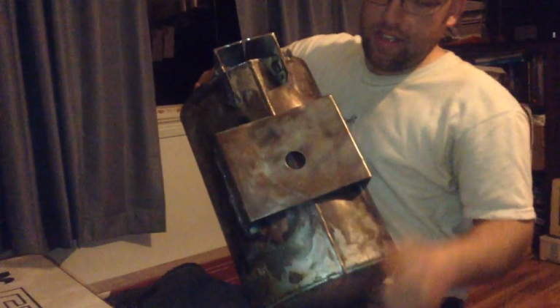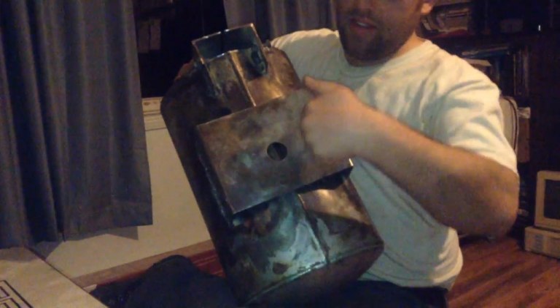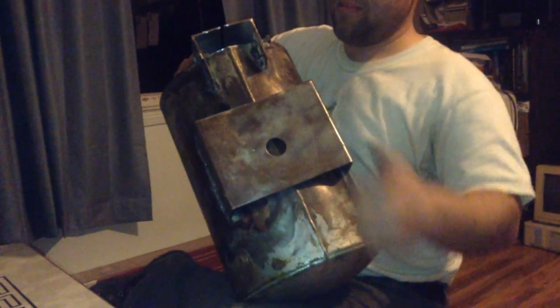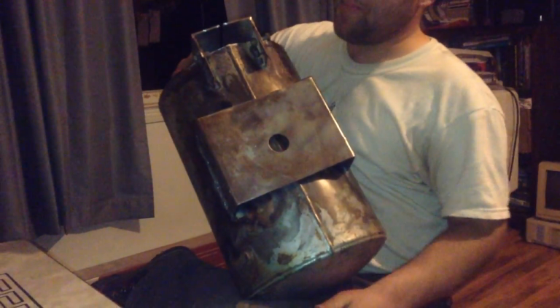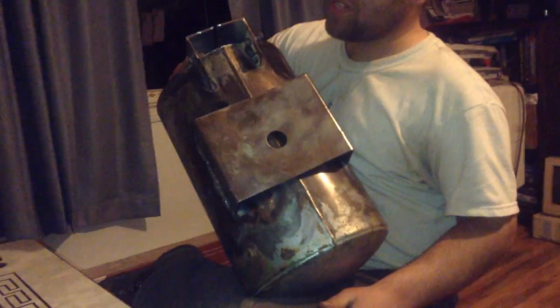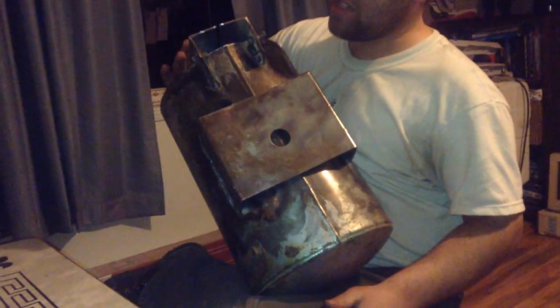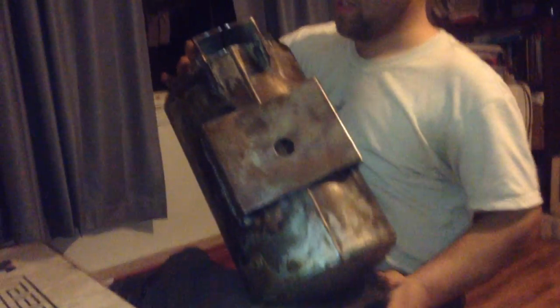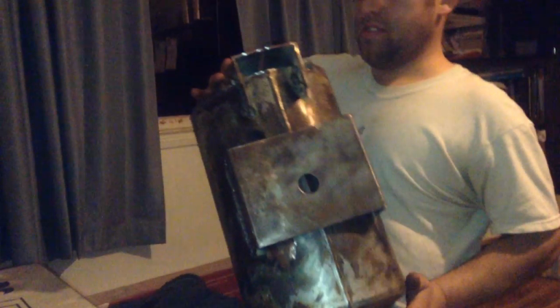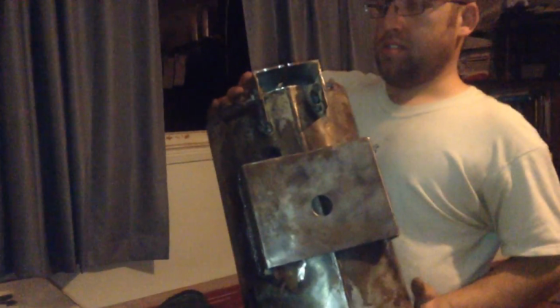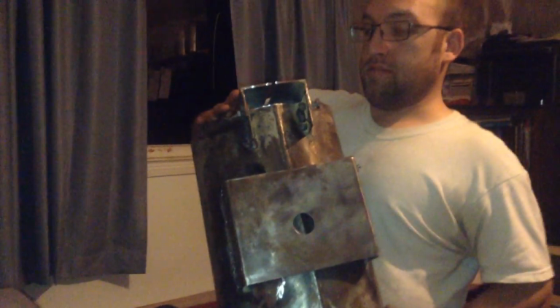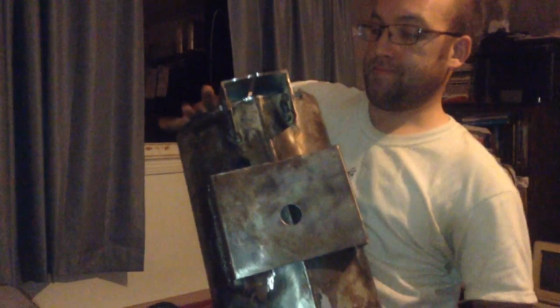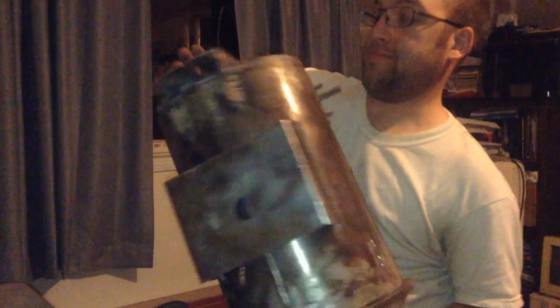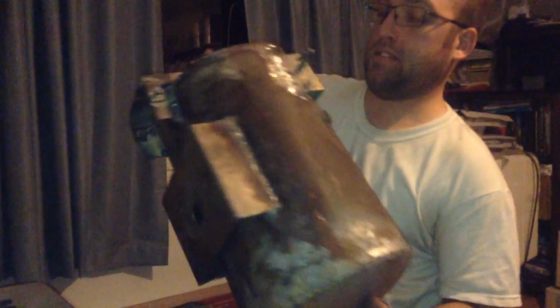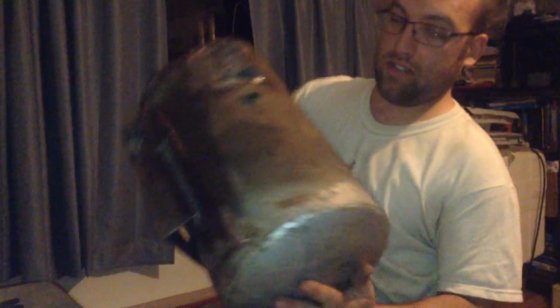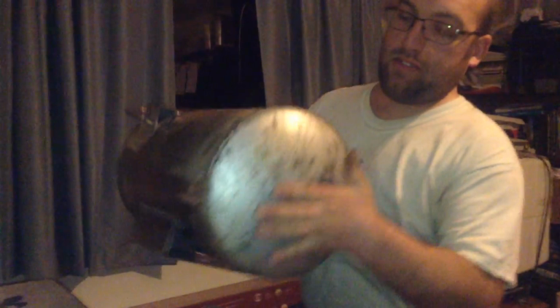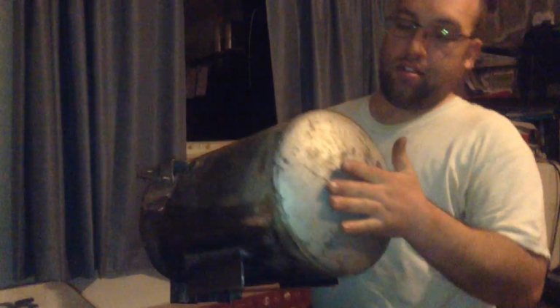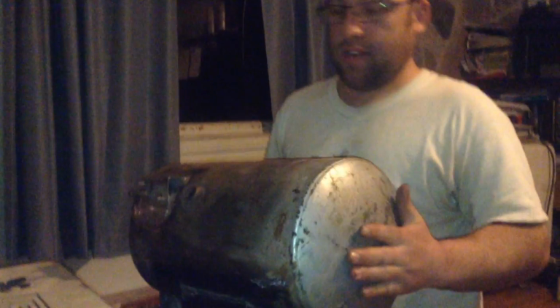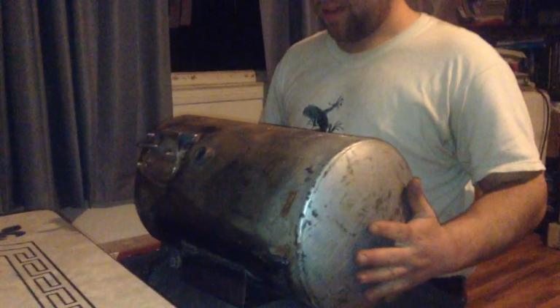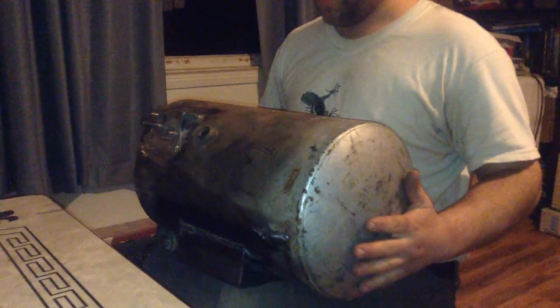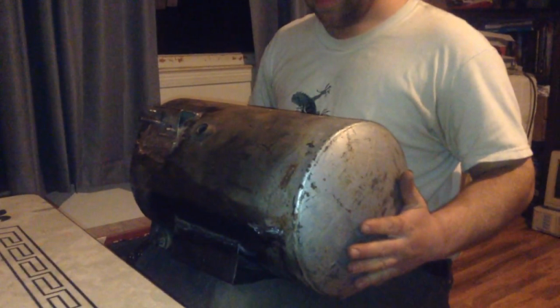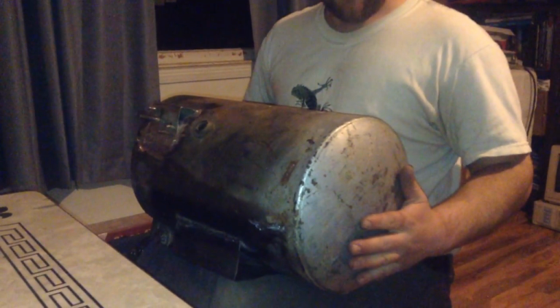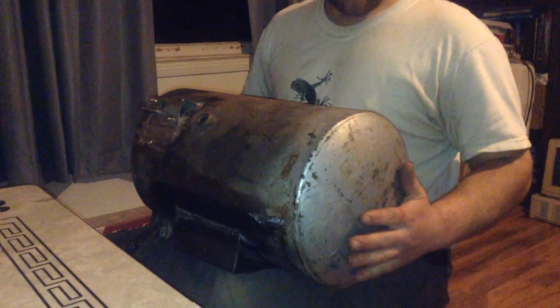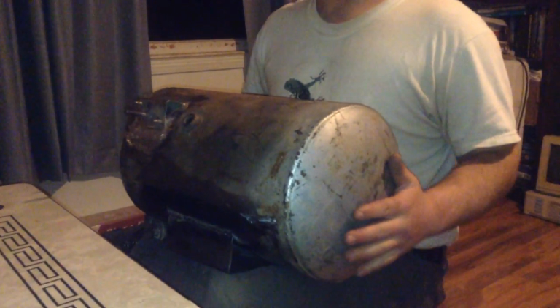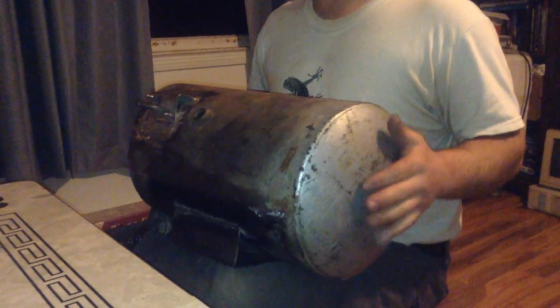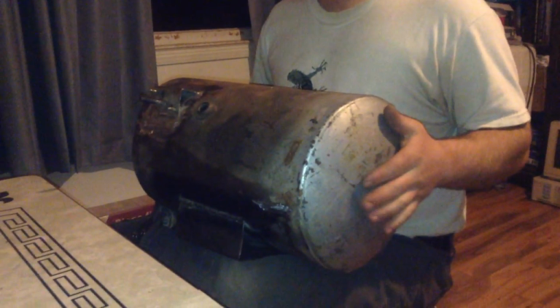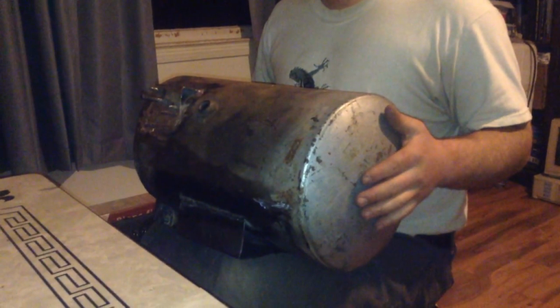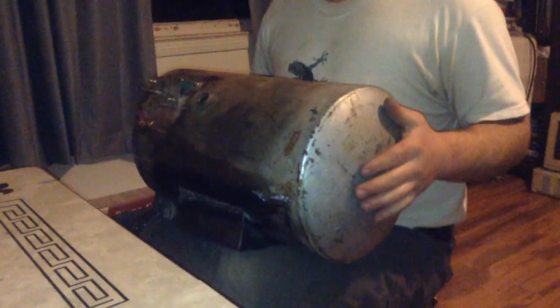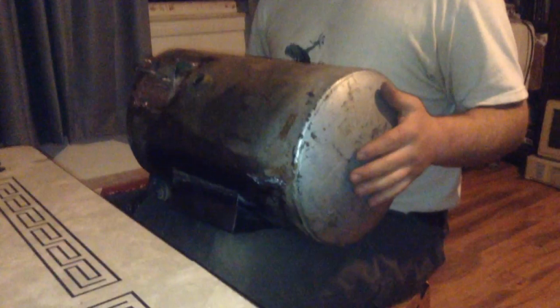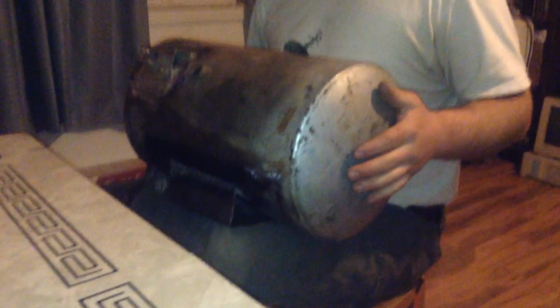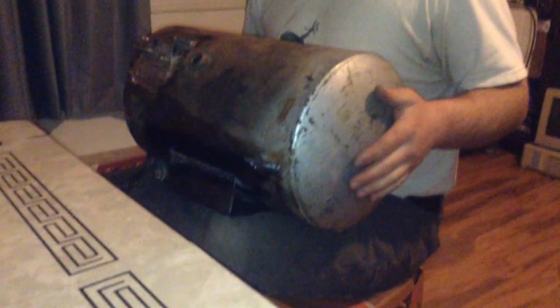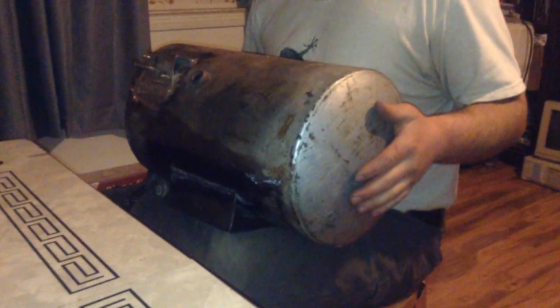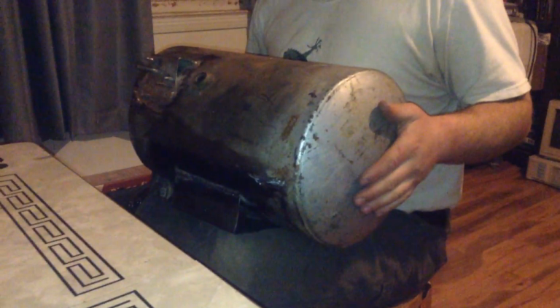You got your mounting base, your hinges. We started around 11 o'clock this morning, Sam? I think so. And then we got done around 7.